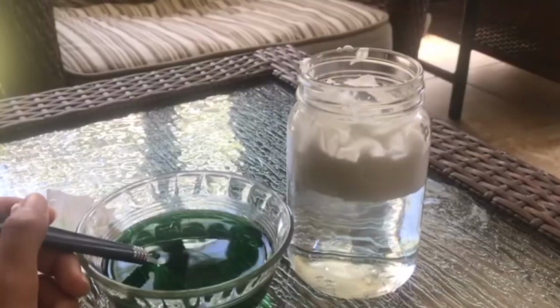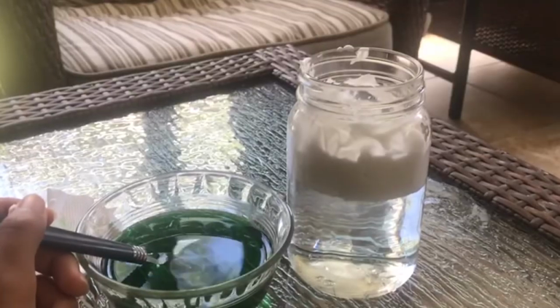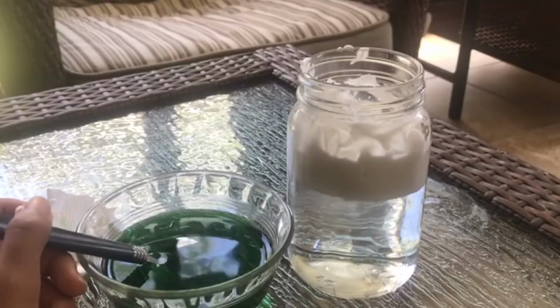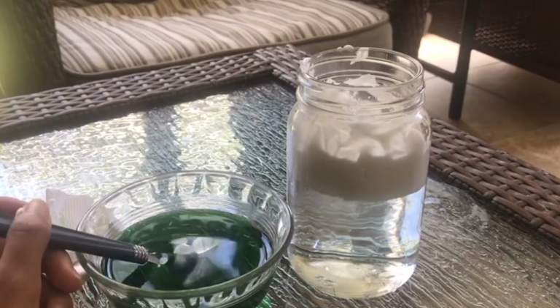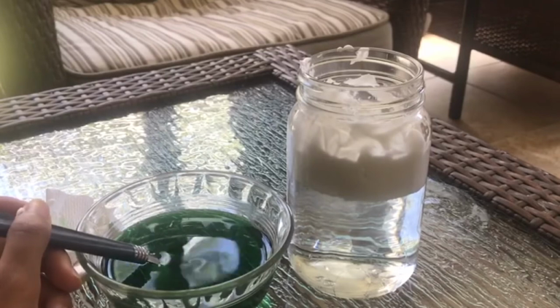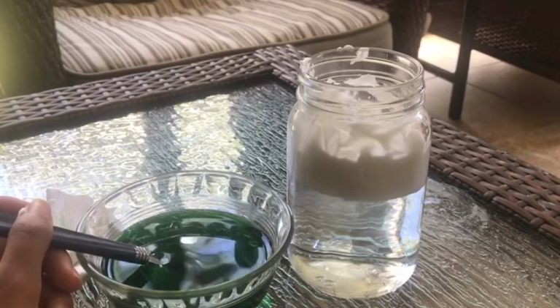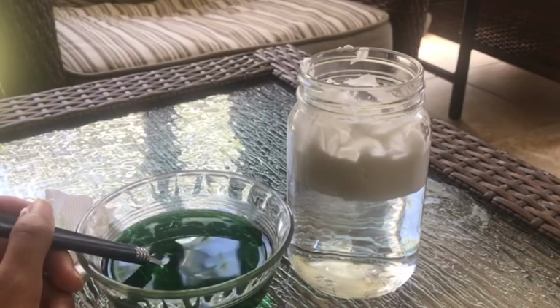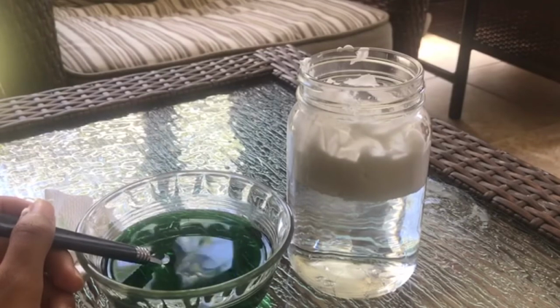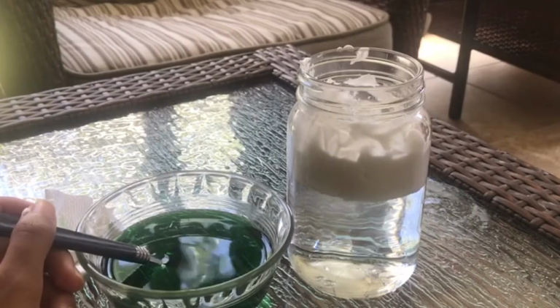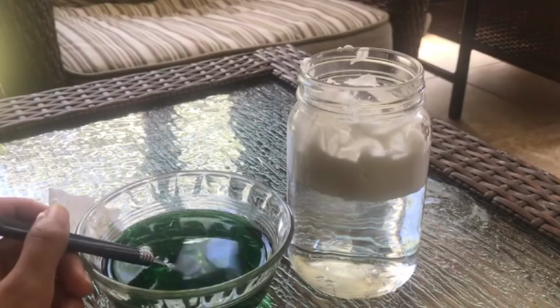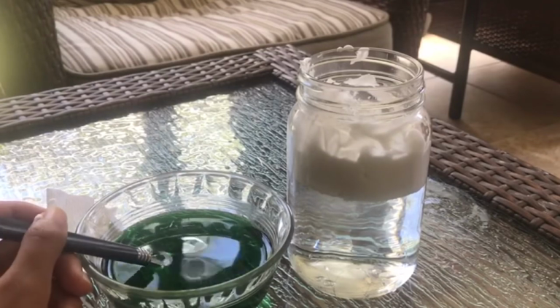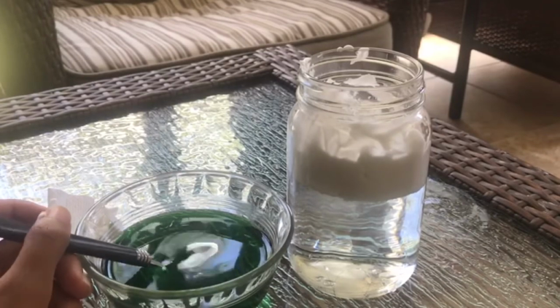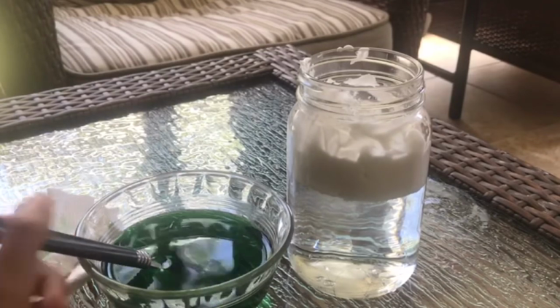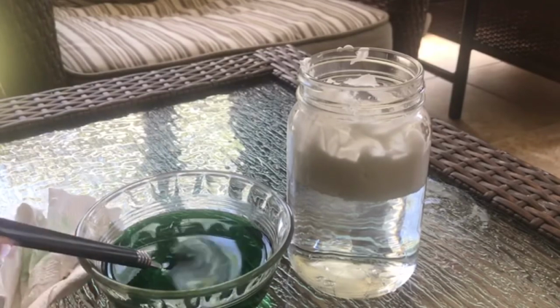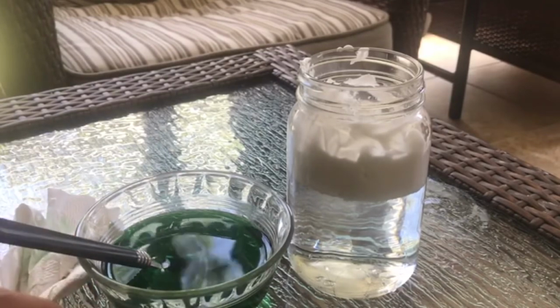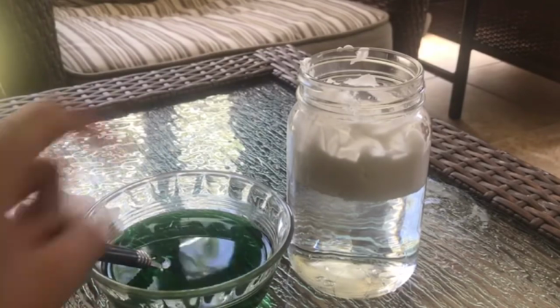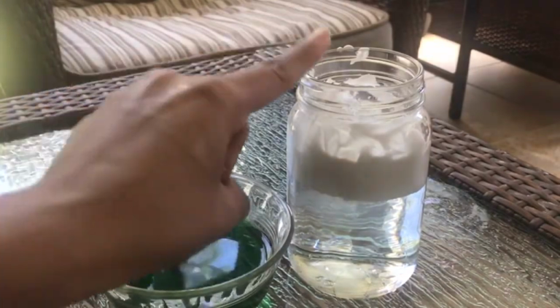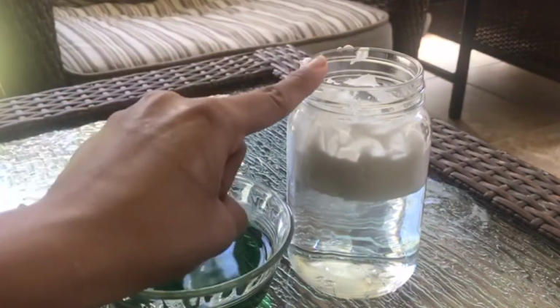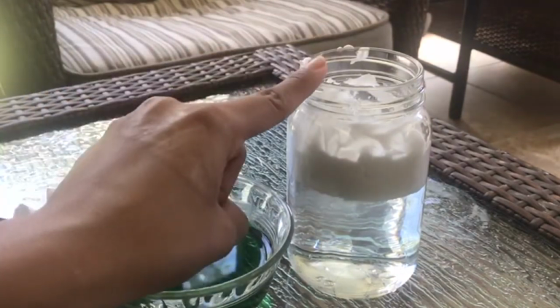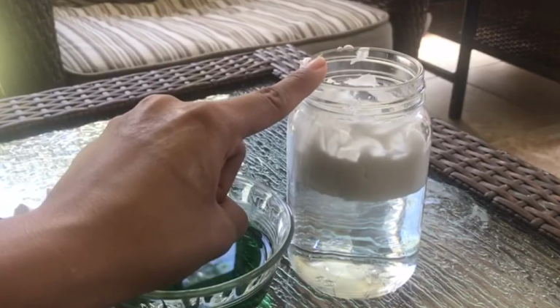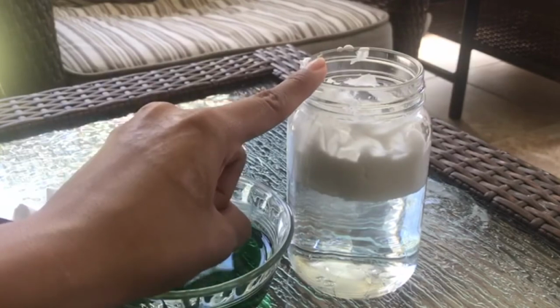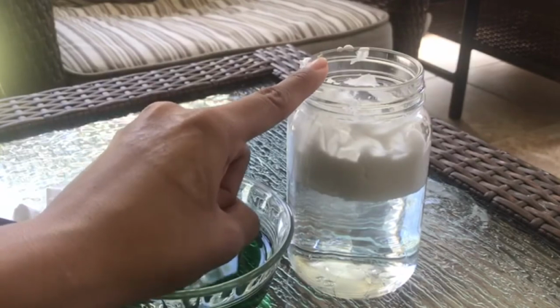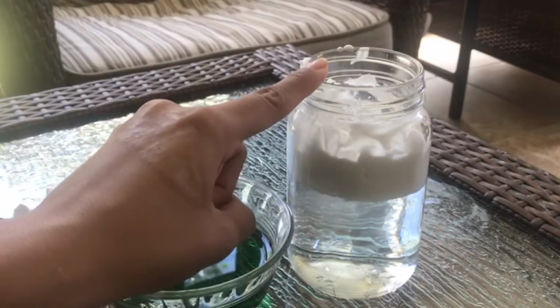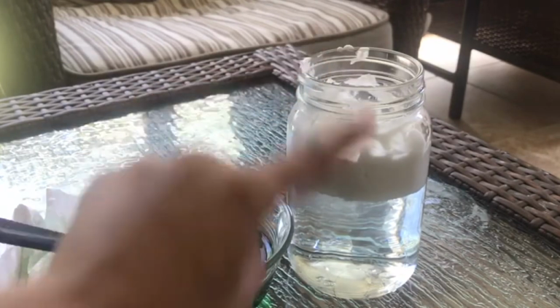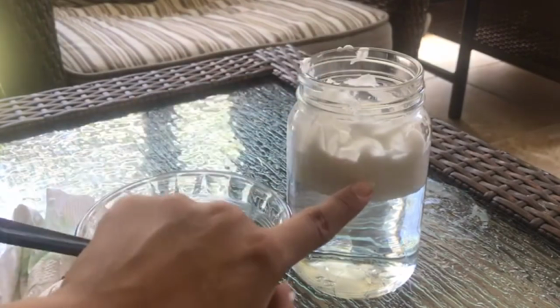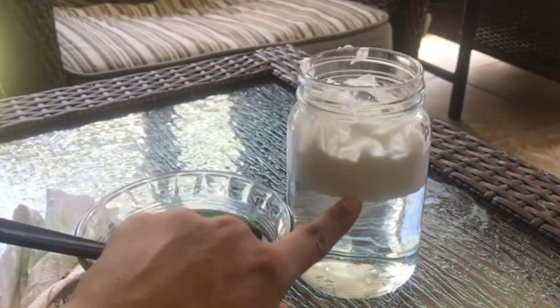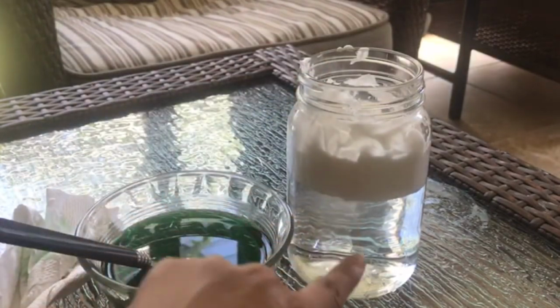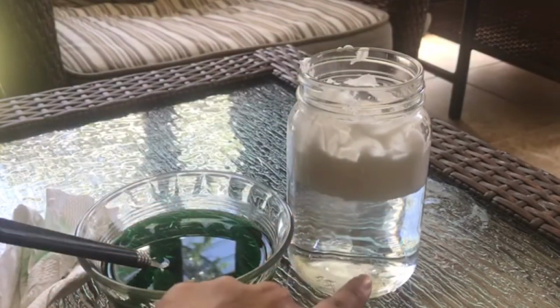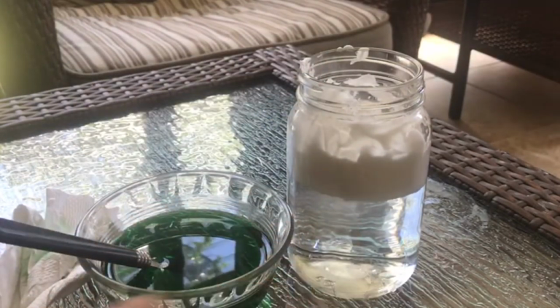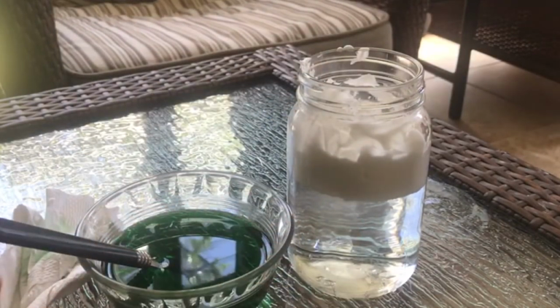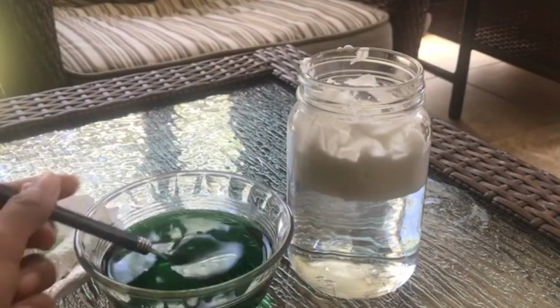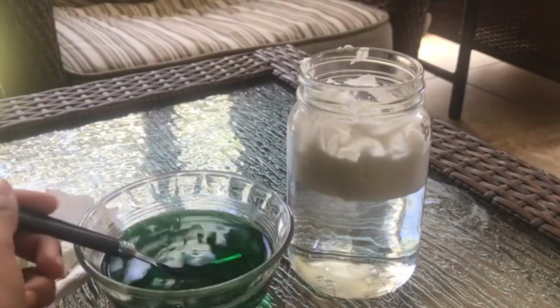Now comes the fun part. Spoon by spoon, you're going to take your colored water and pour it into your cup and see the storm that's created underneath the shaving cream. Let's go.